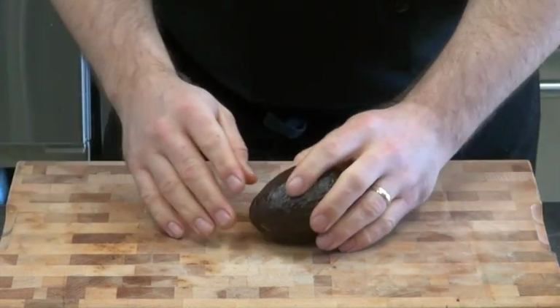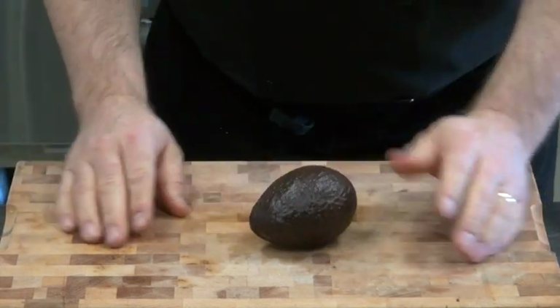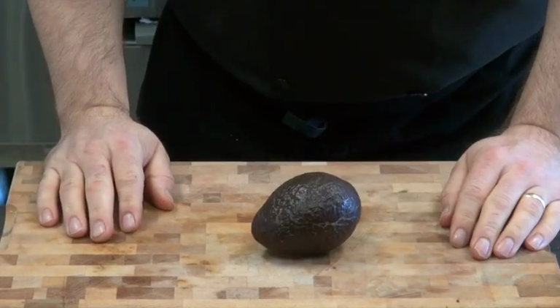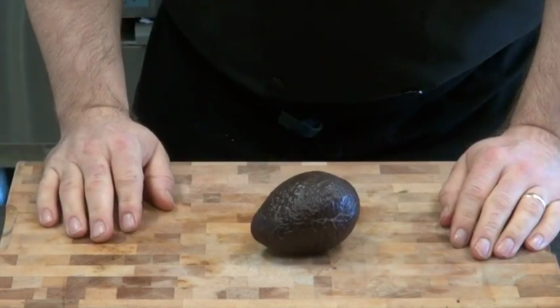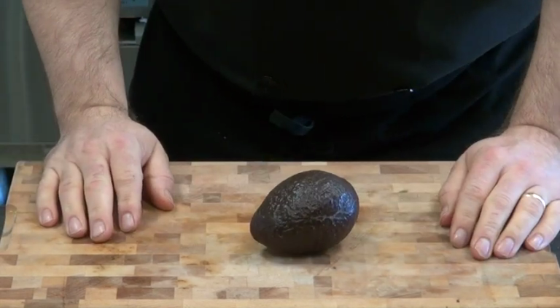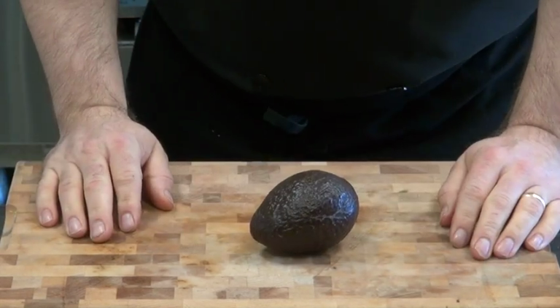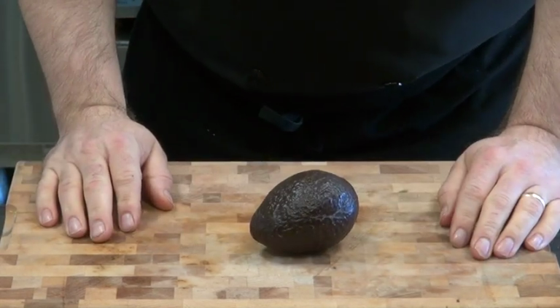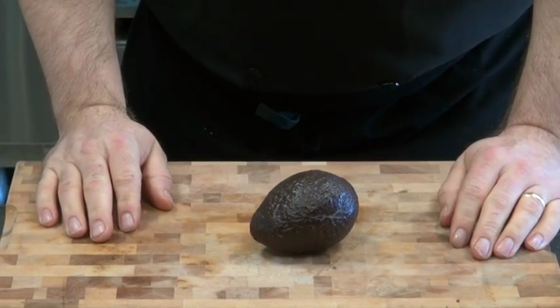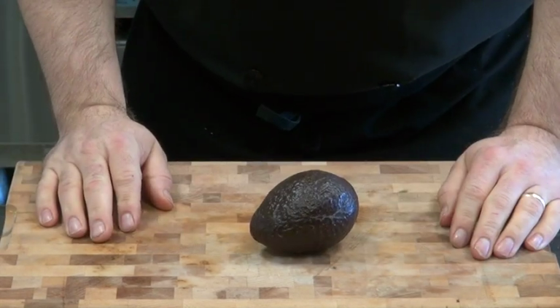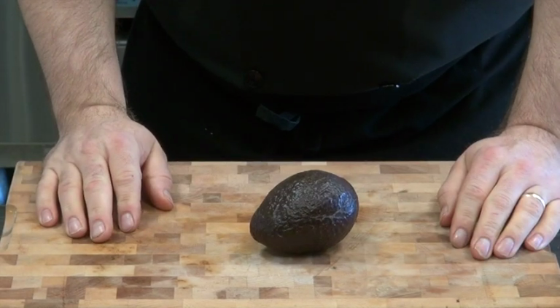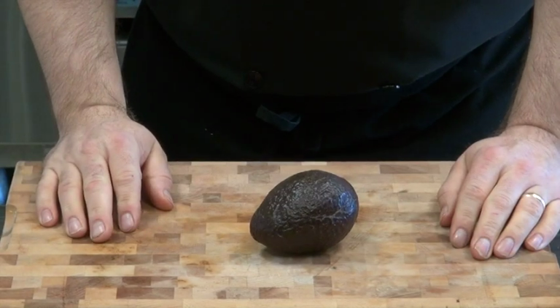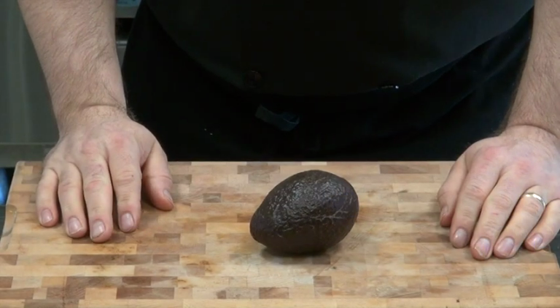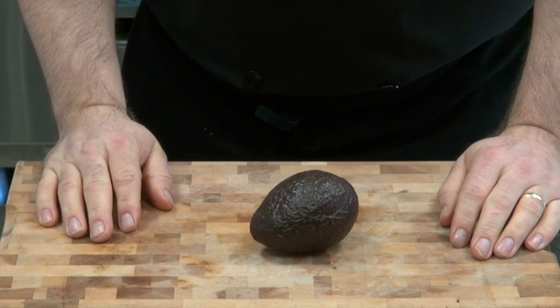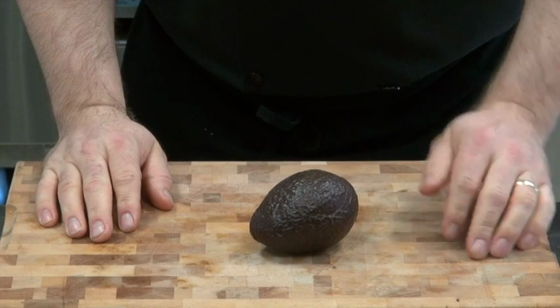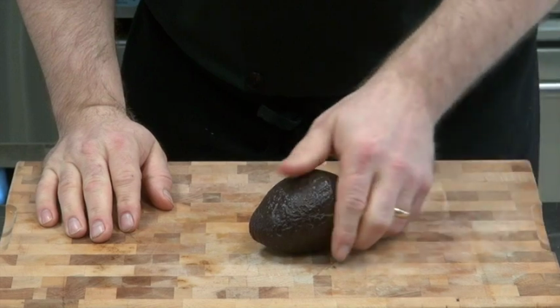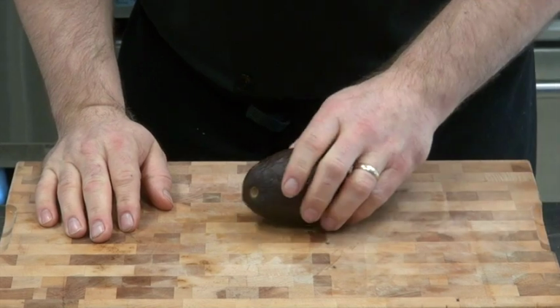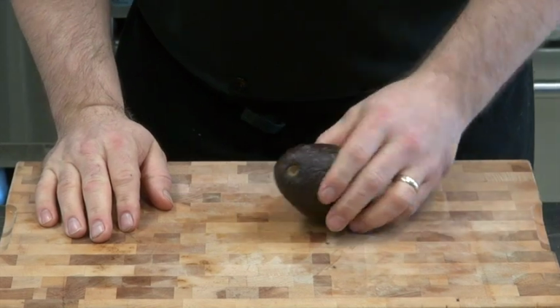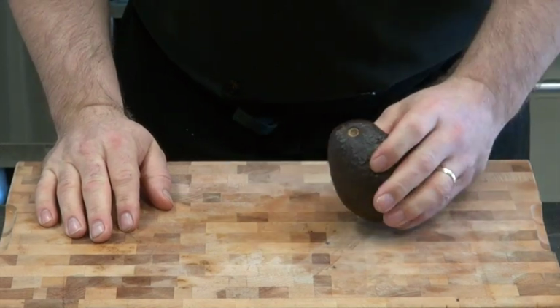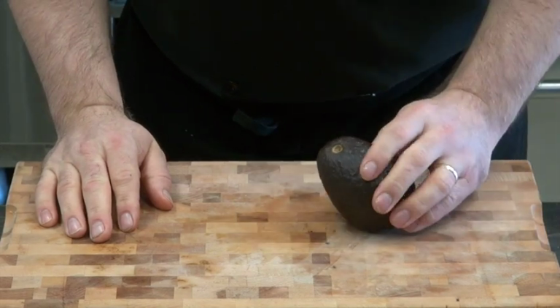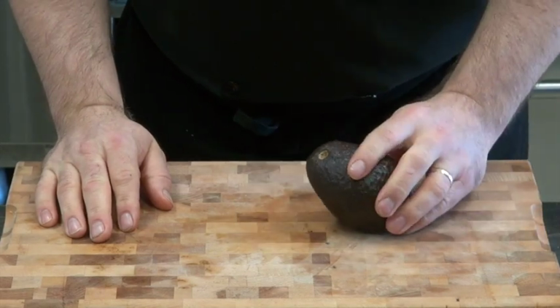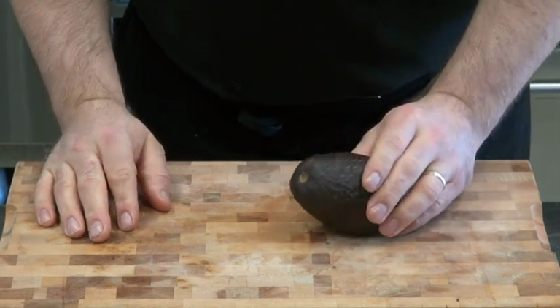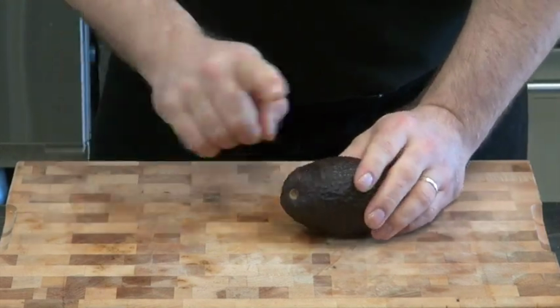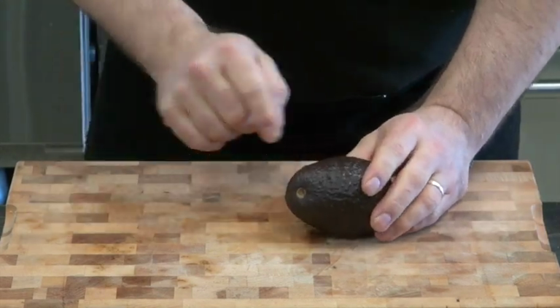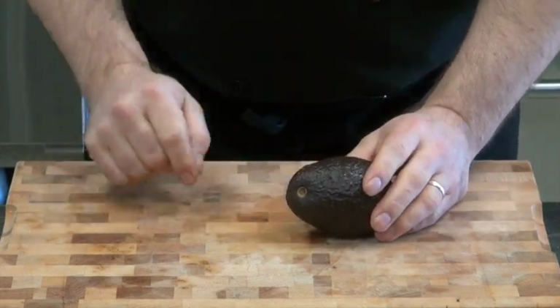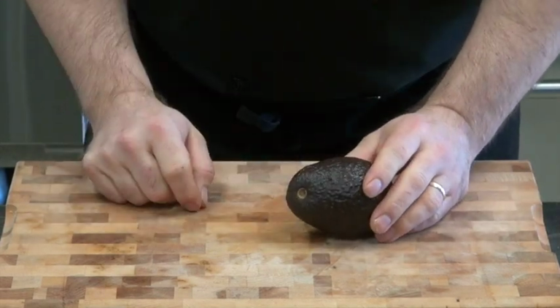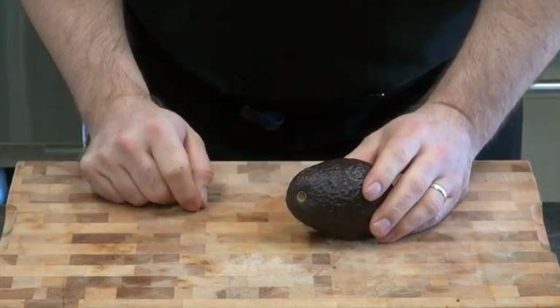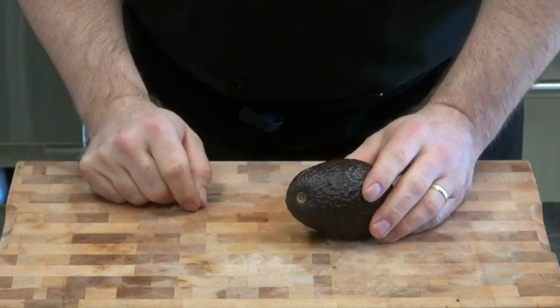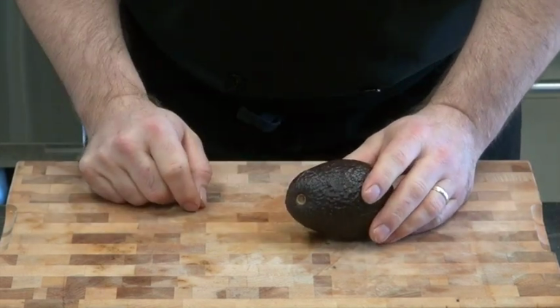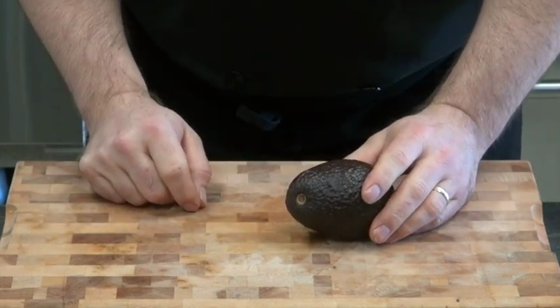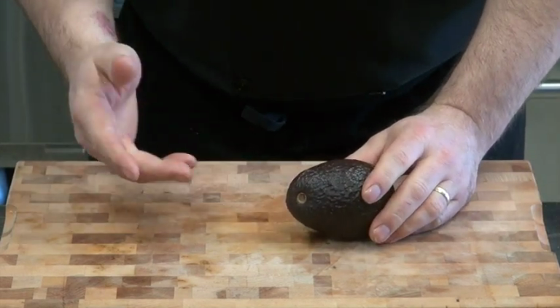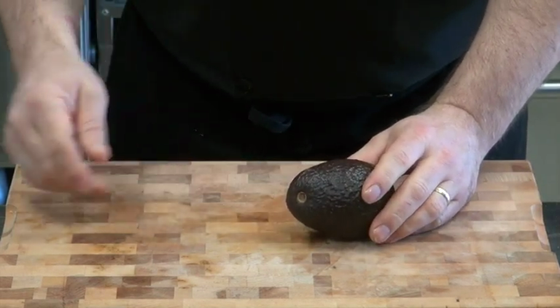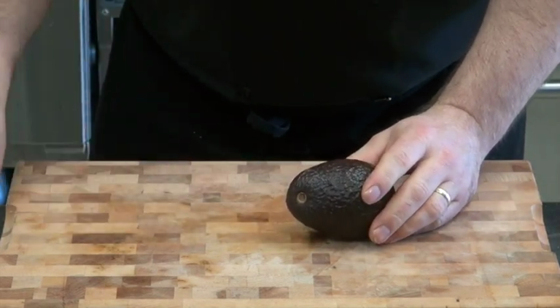Avocado. Maybe not quite the basic, but definitely something that everybody loves. Has the highest fat content out of the vegetable world.